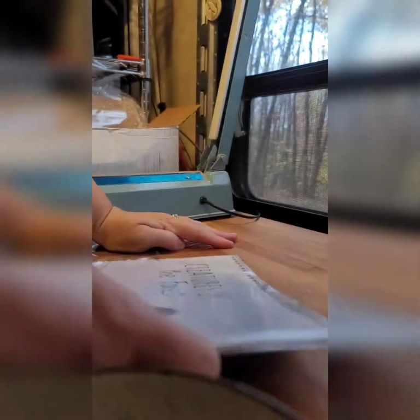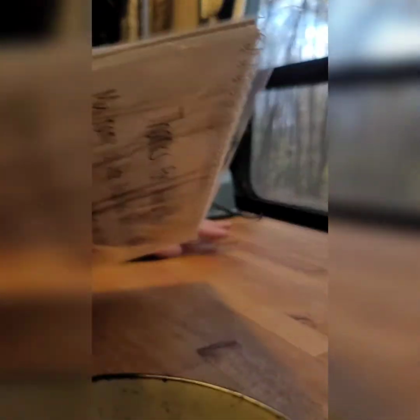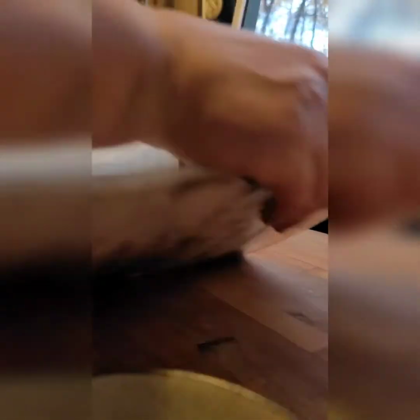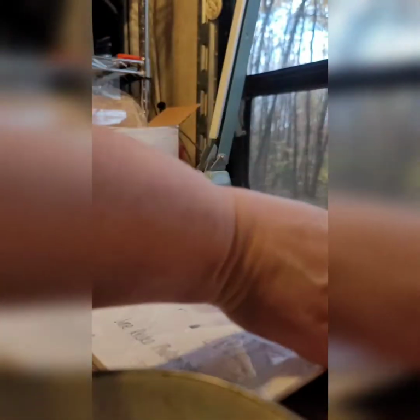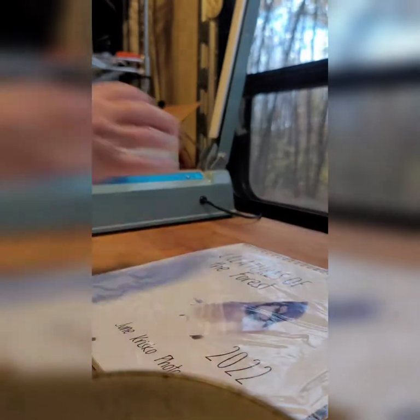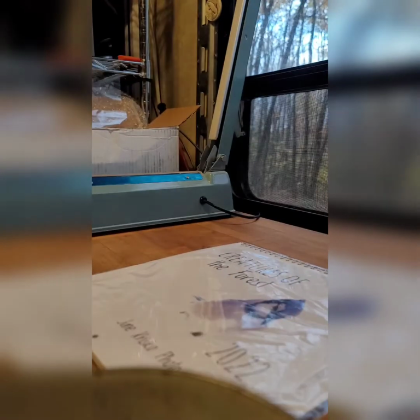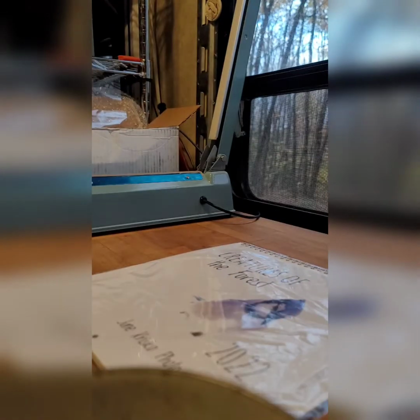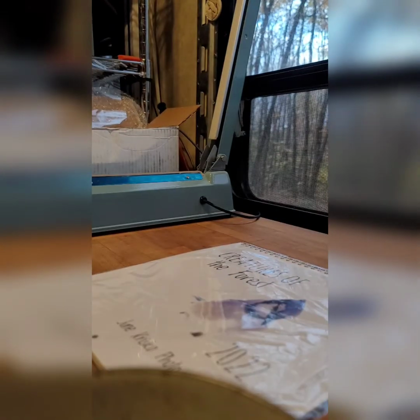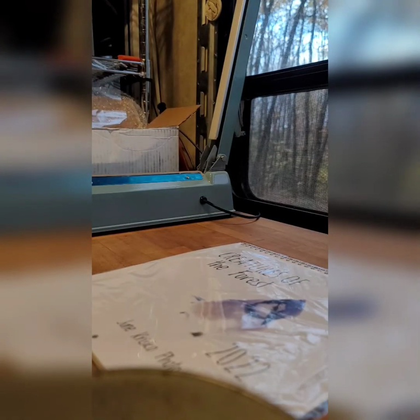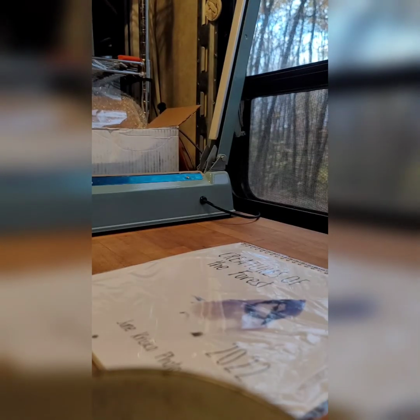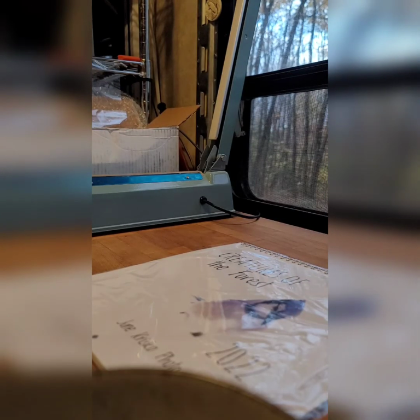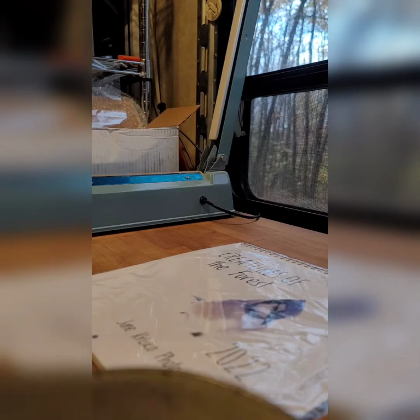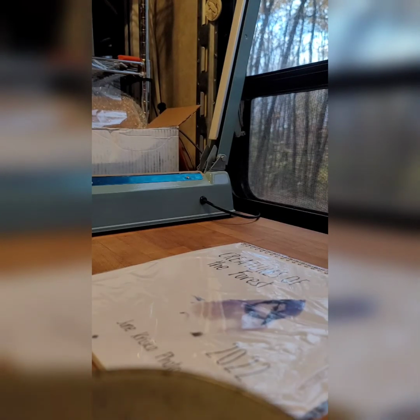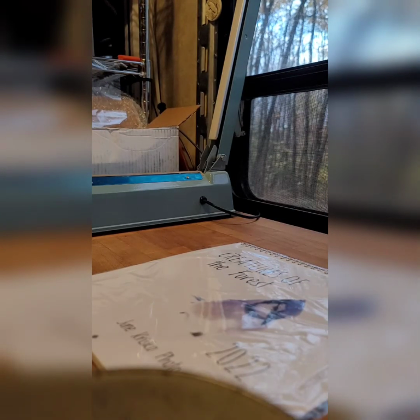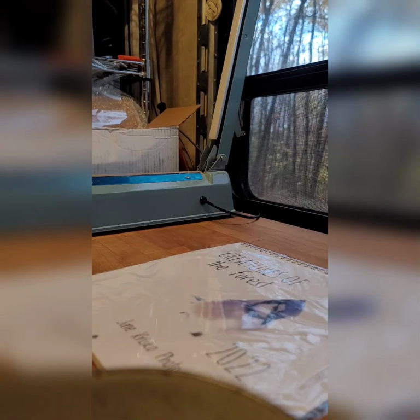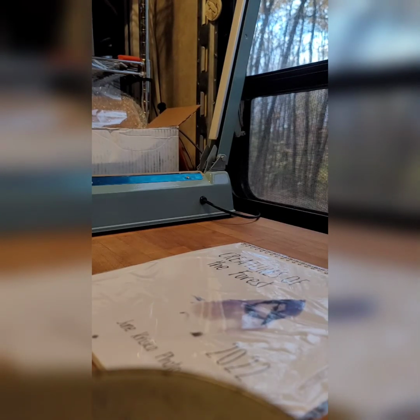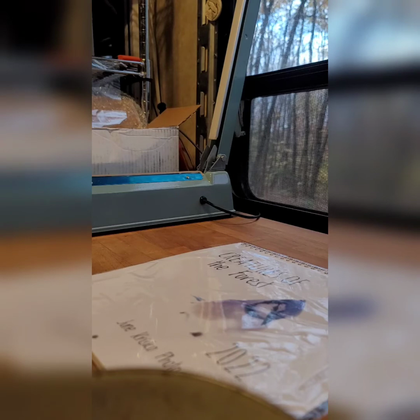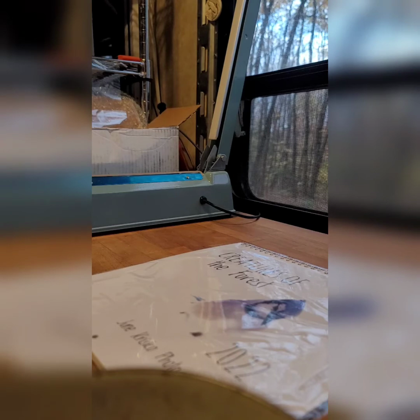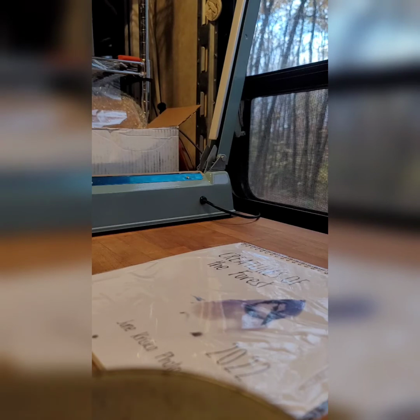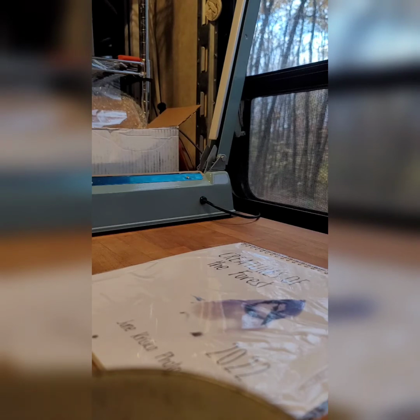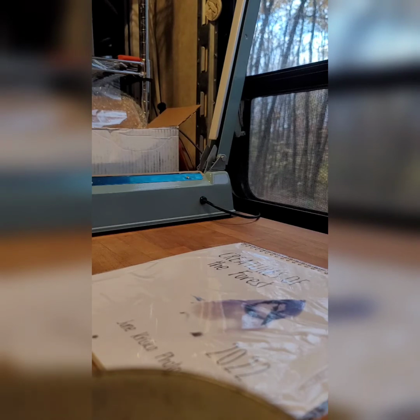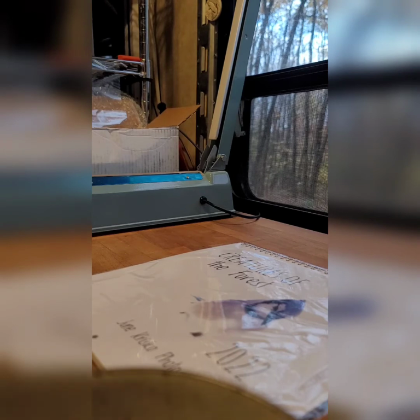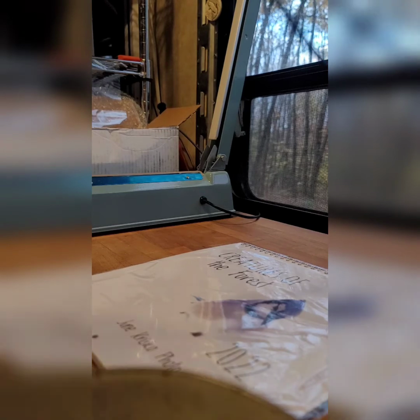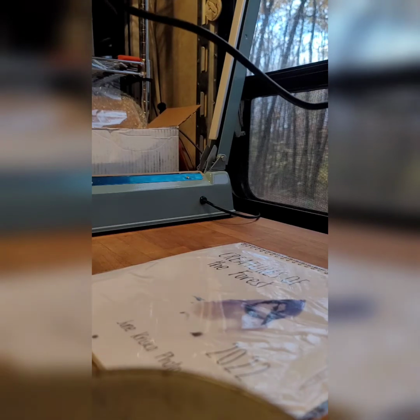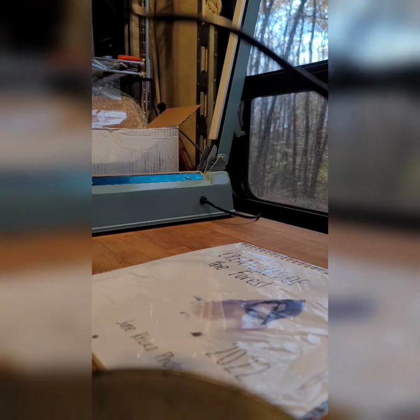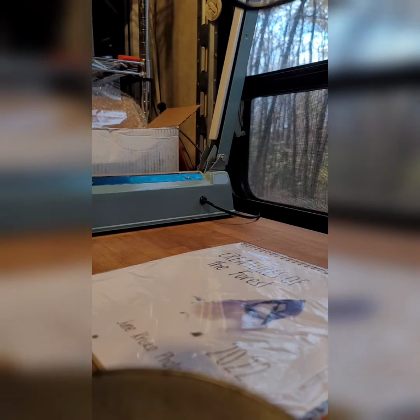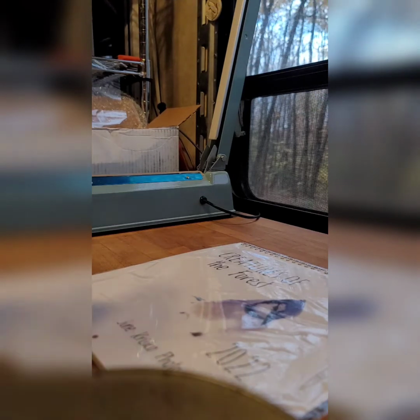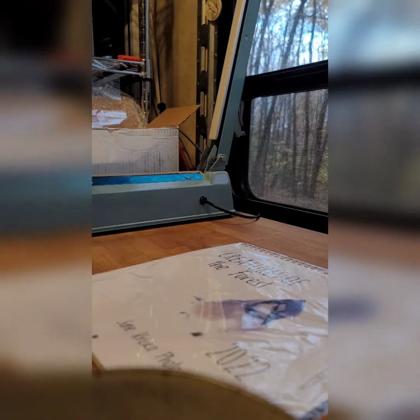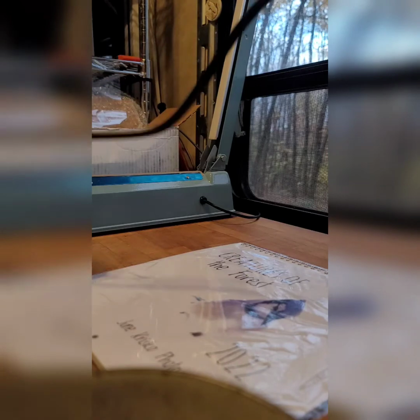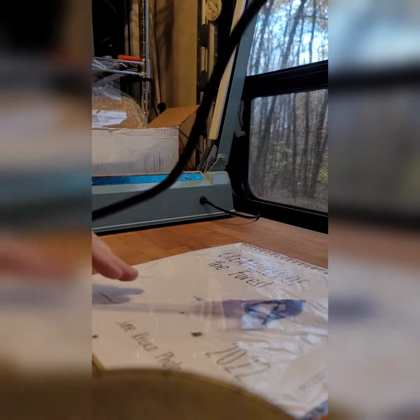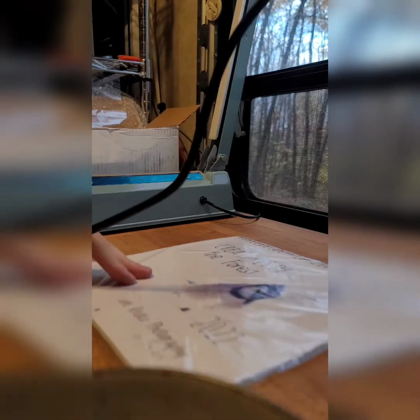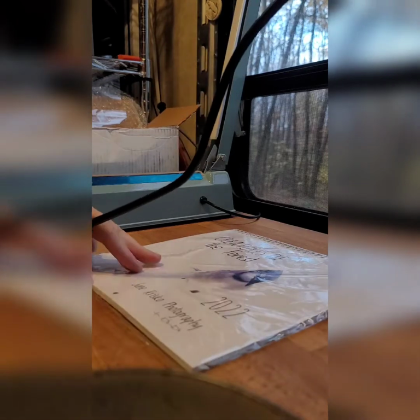That just tears off — reuse that for other stuff. Now I'm going to show you how I do the heat sealing. I just picked up an inexpensive heat gun.